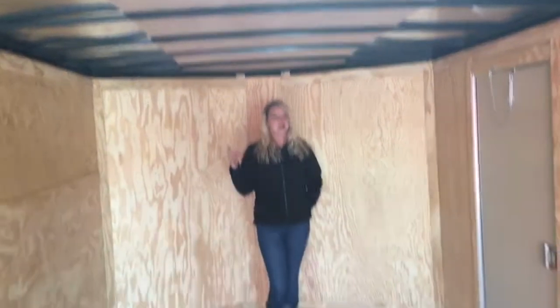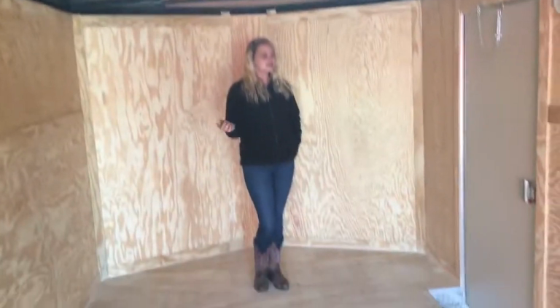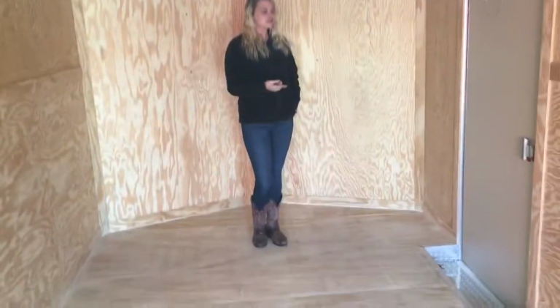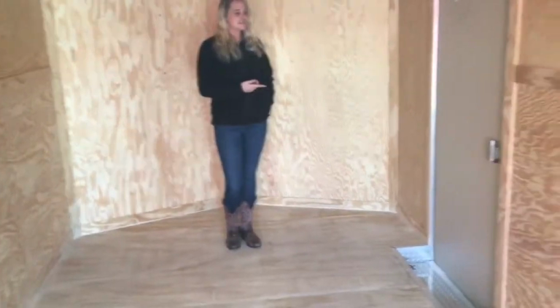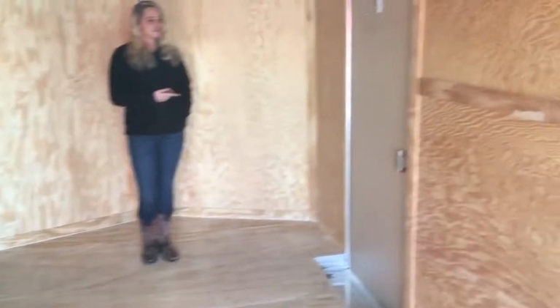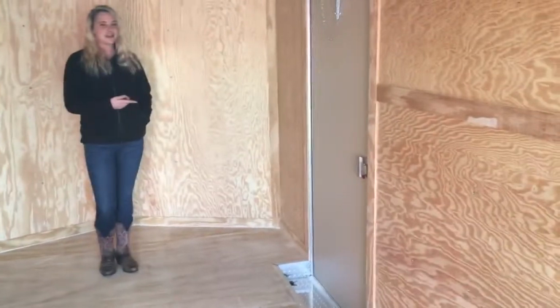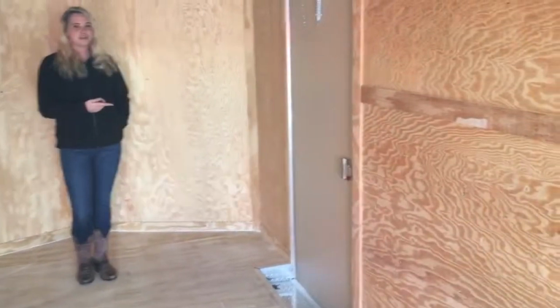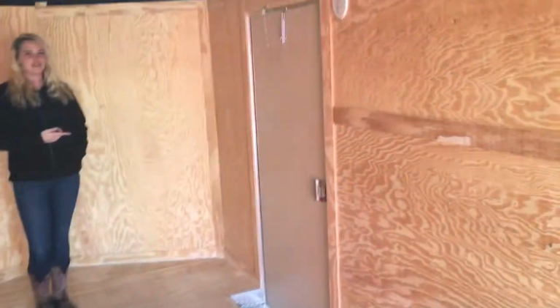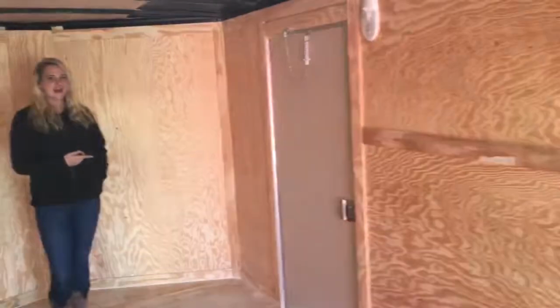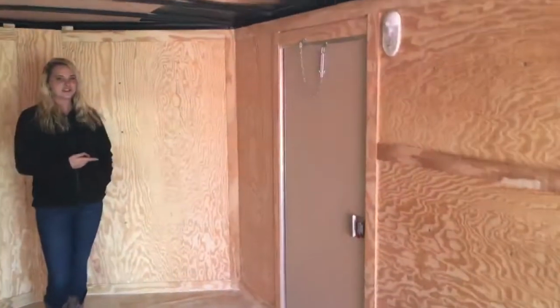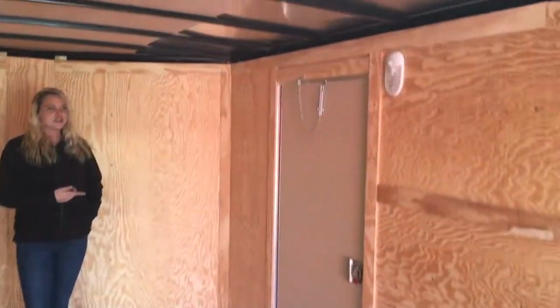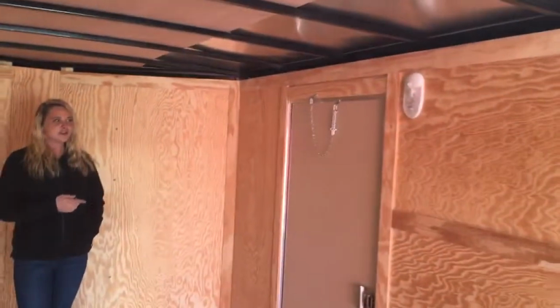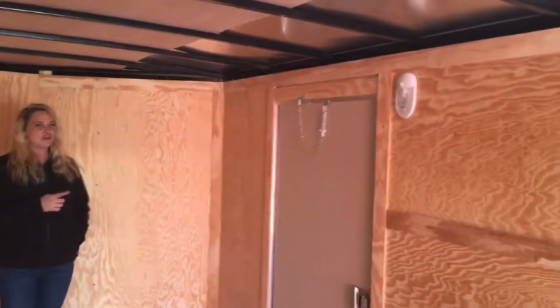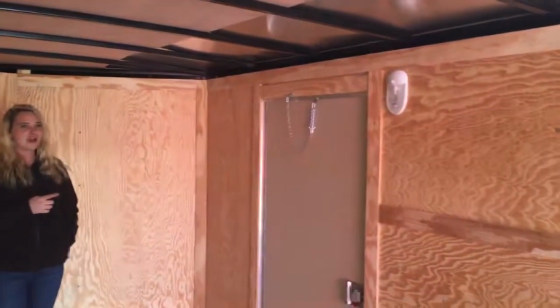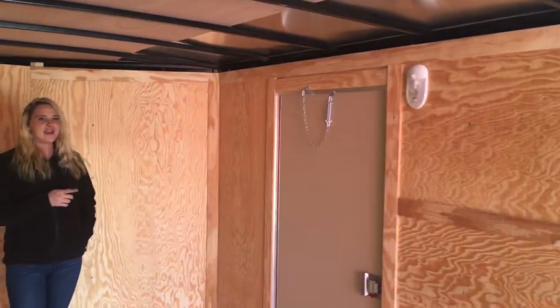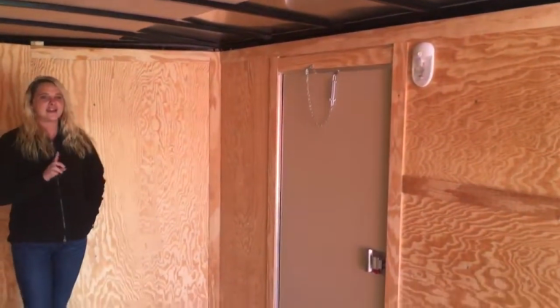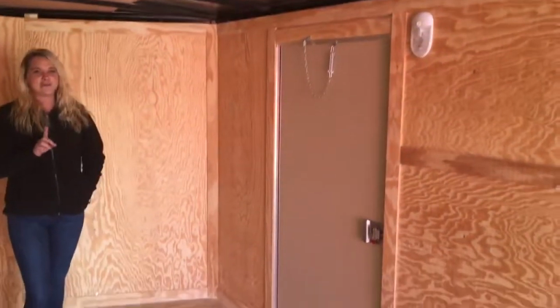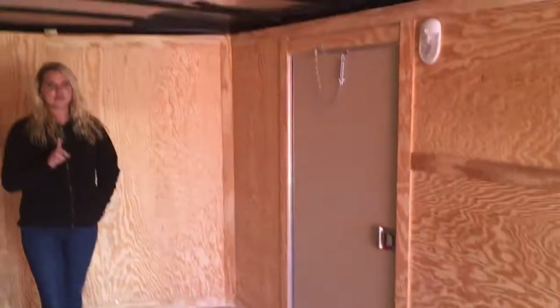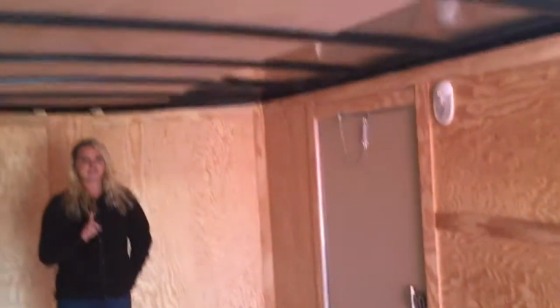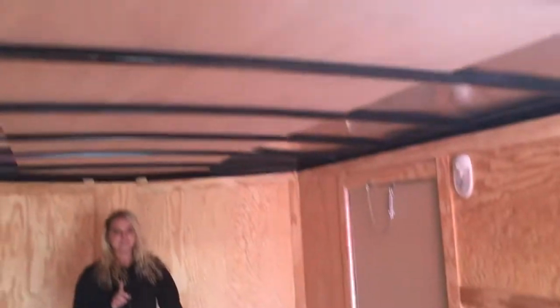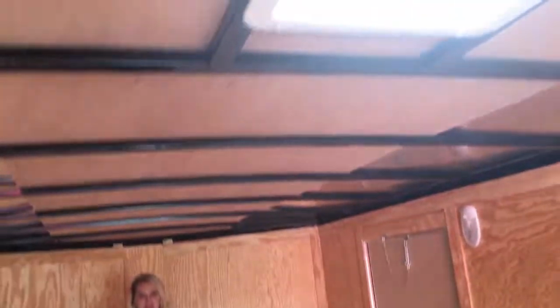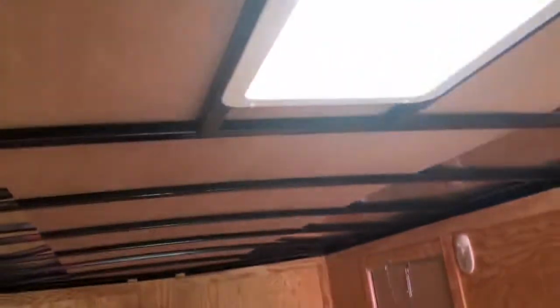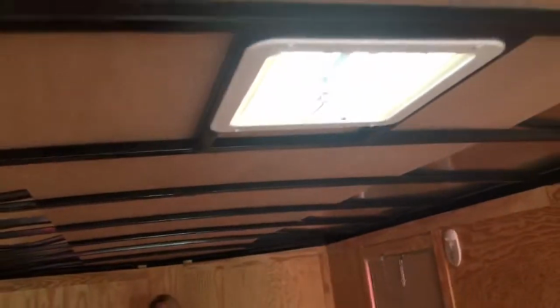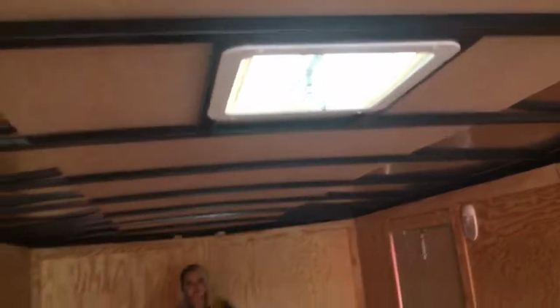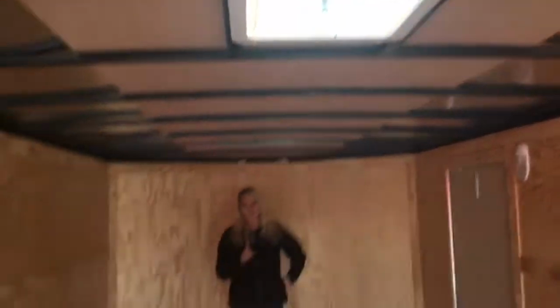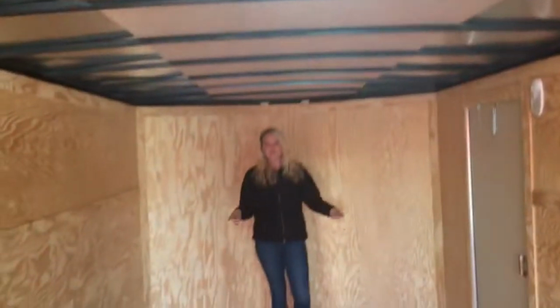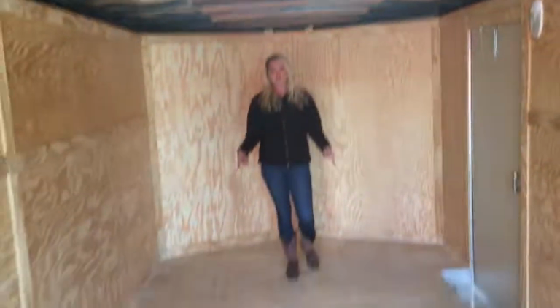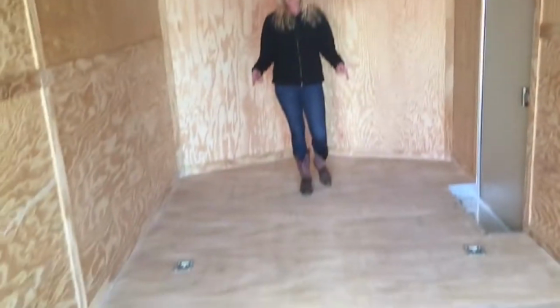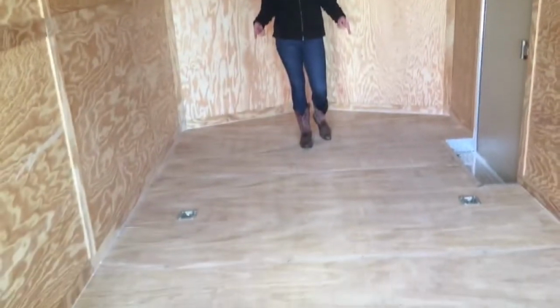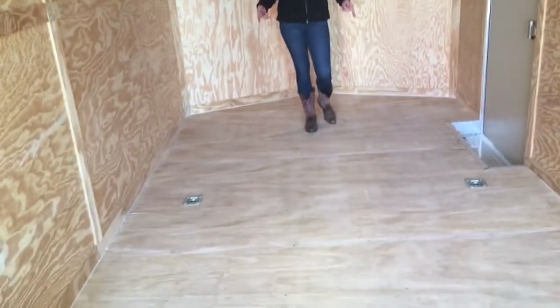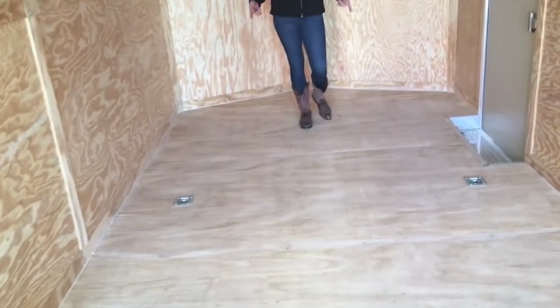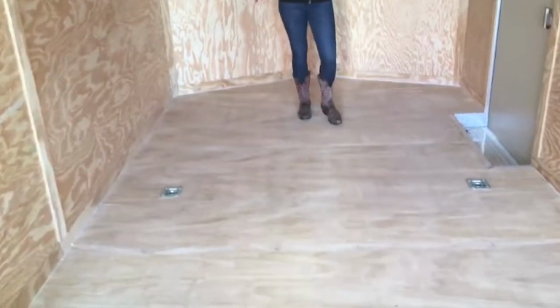It comes with your 36 inch side door with the RV latch. You also have a dome light and a non-powered roof vent. It also comes standard with four D-rings, which are your tie downs.